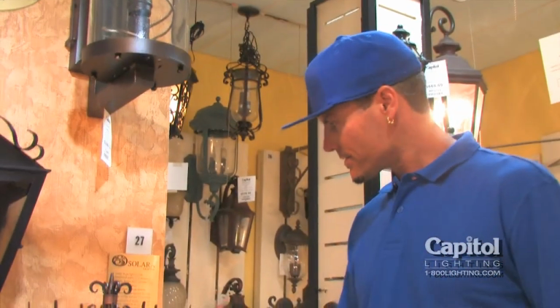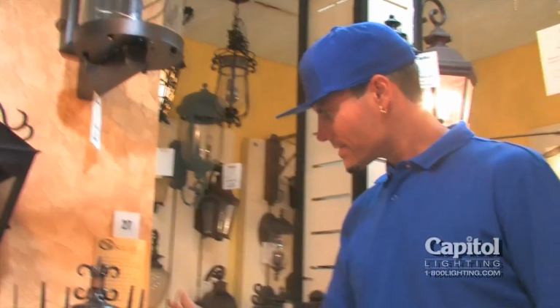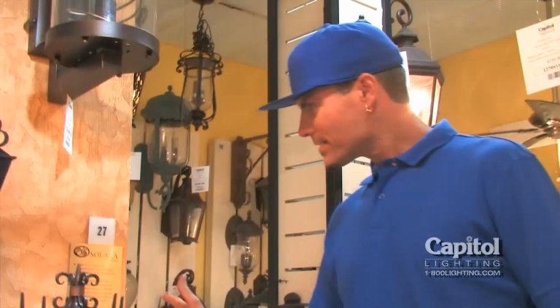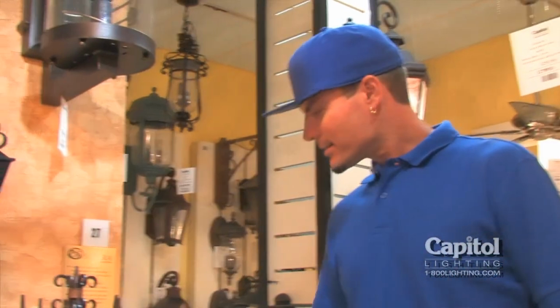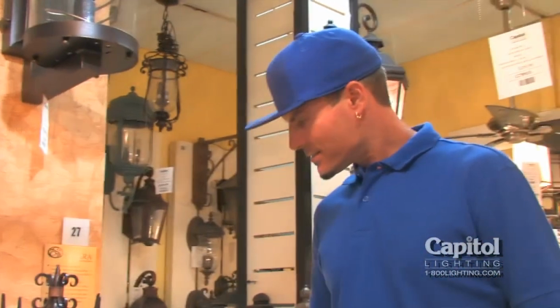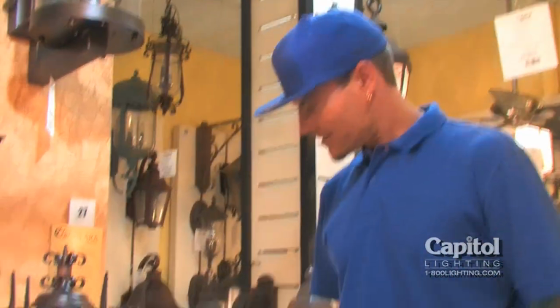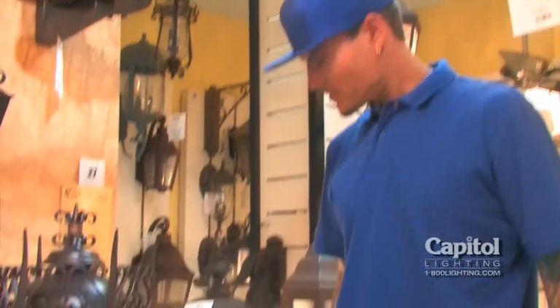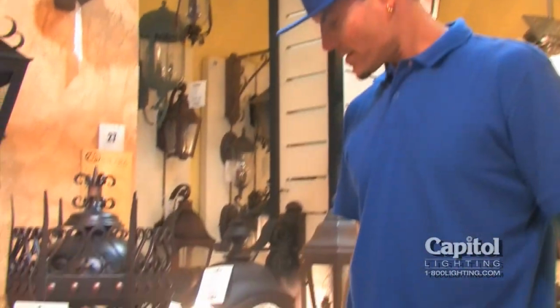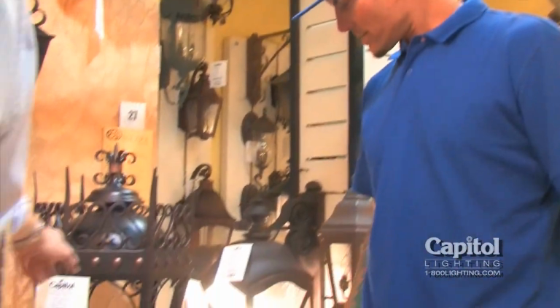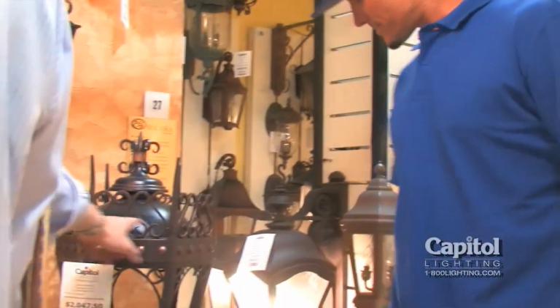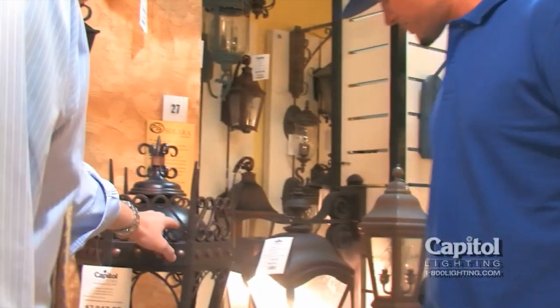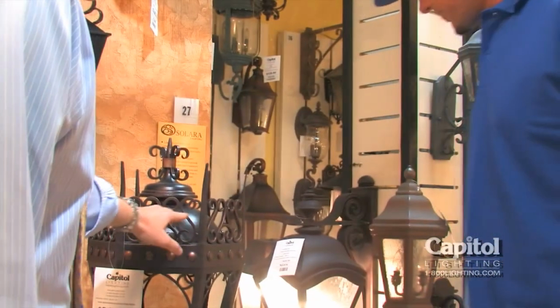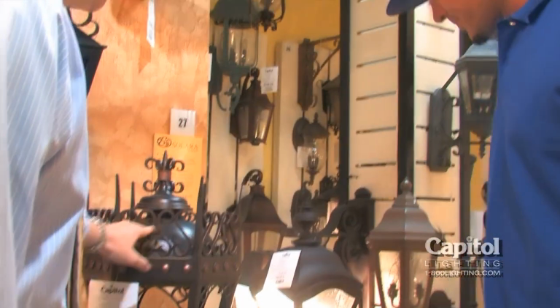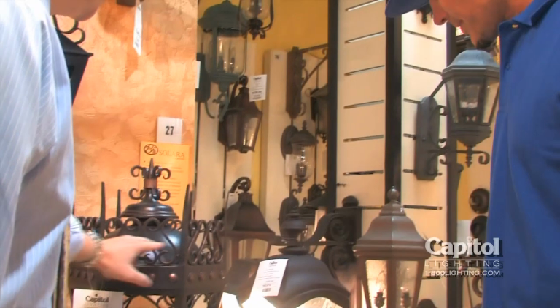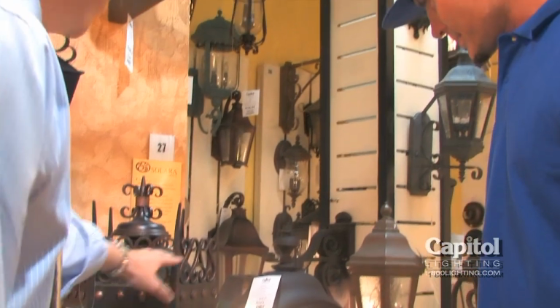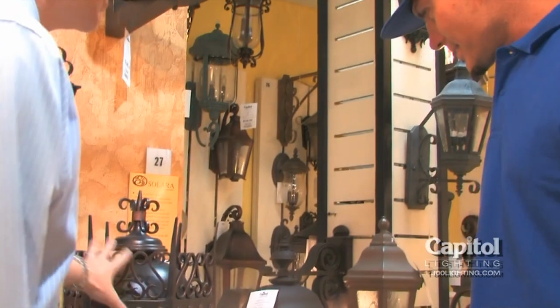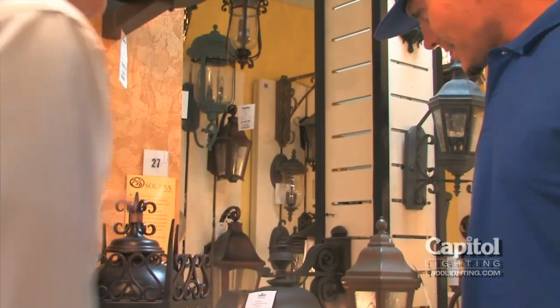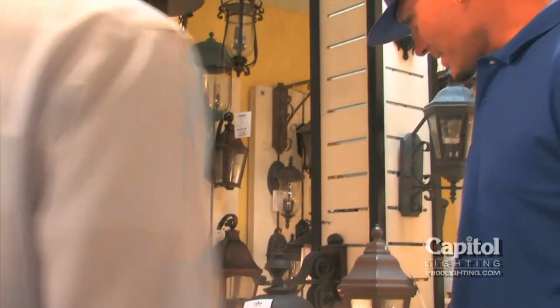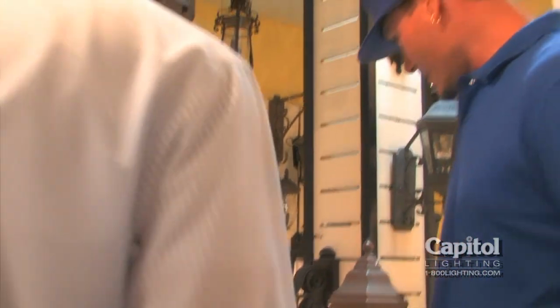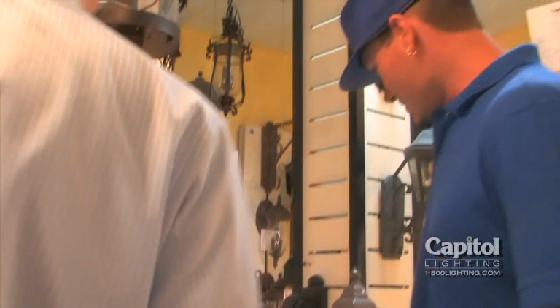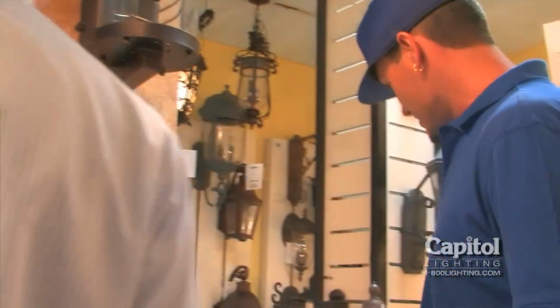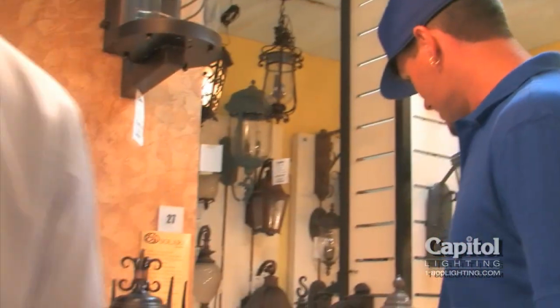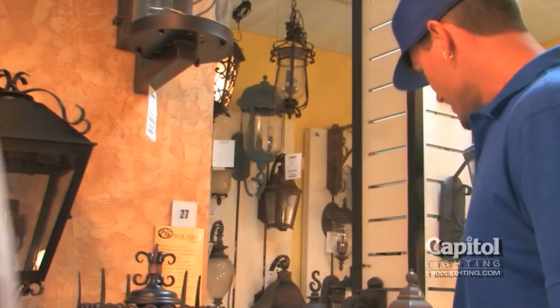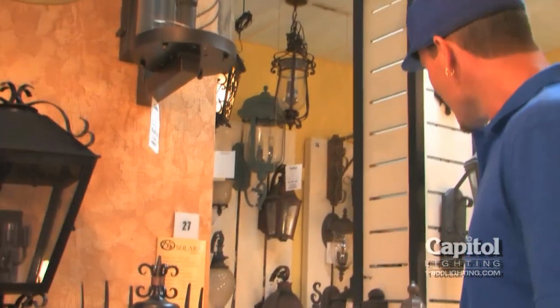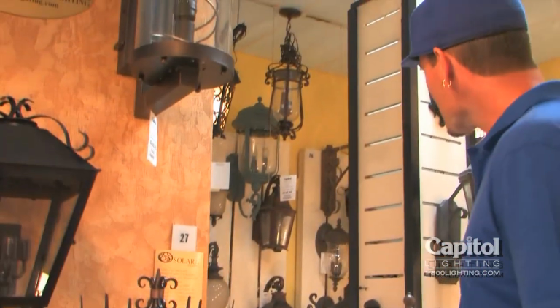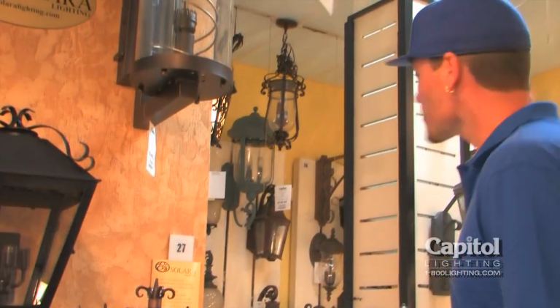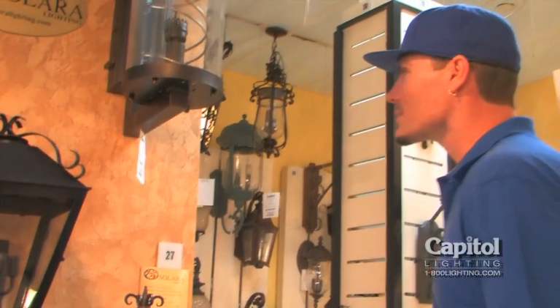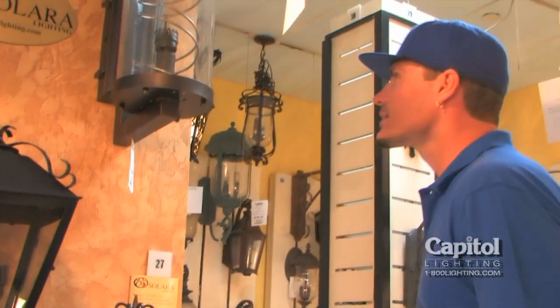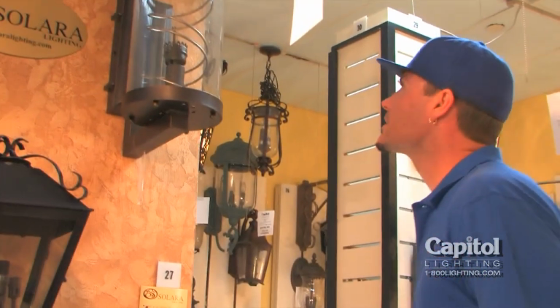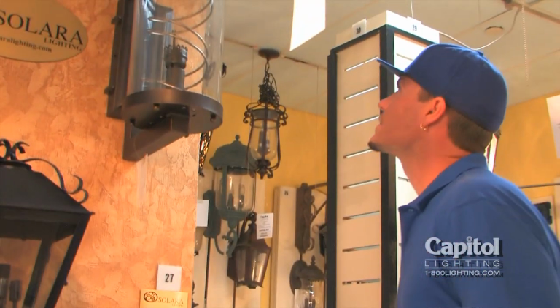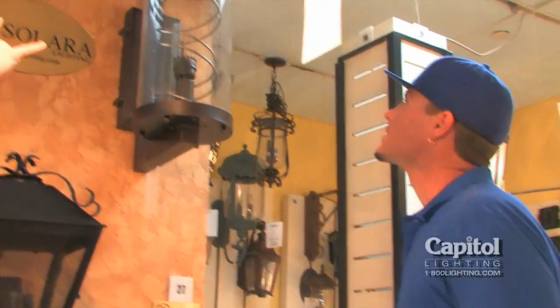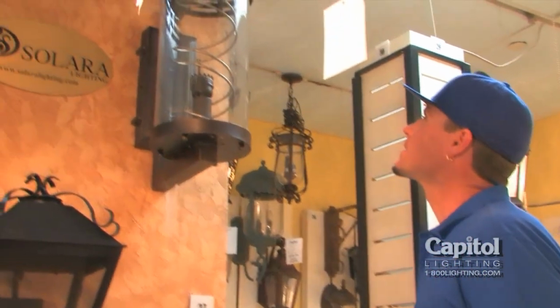It's a little ornate. You could probably put your own initials in there if you want to make it for your castle. But these are gas lanterns.